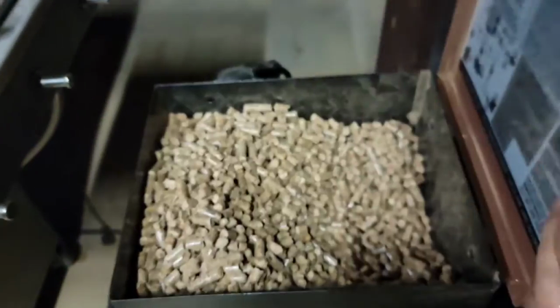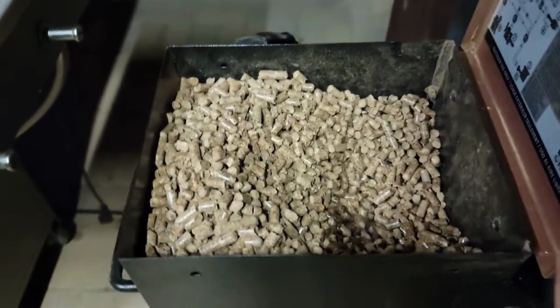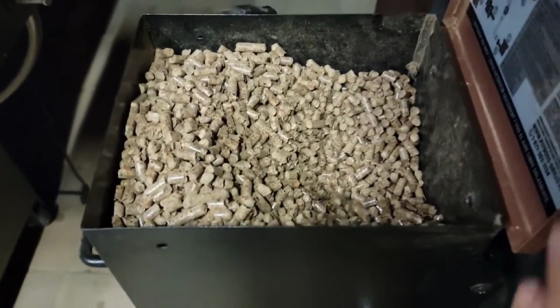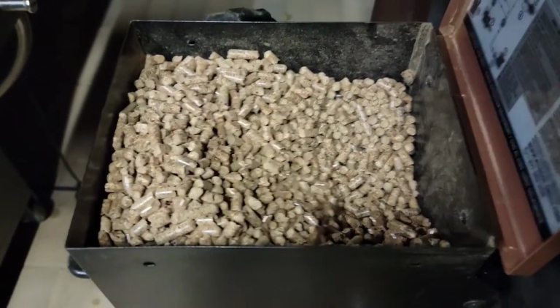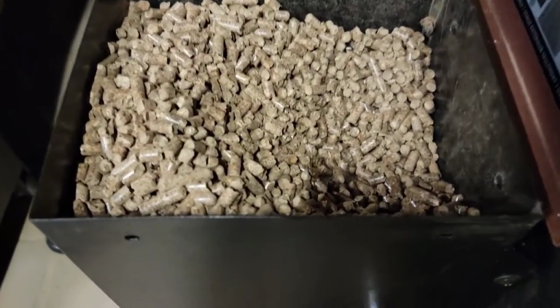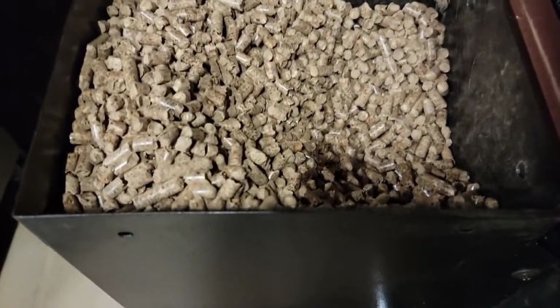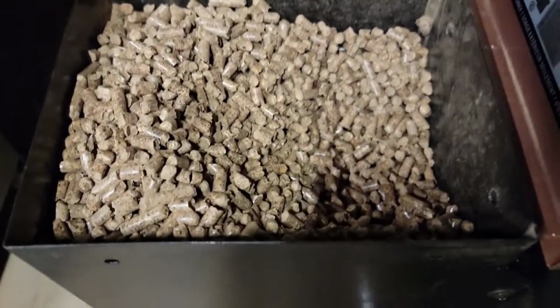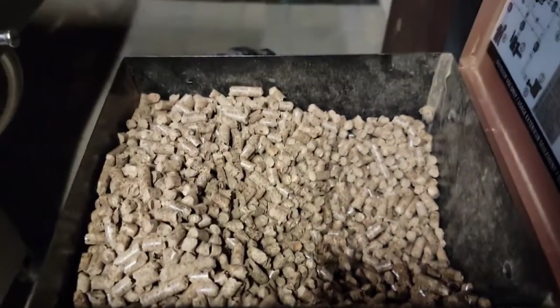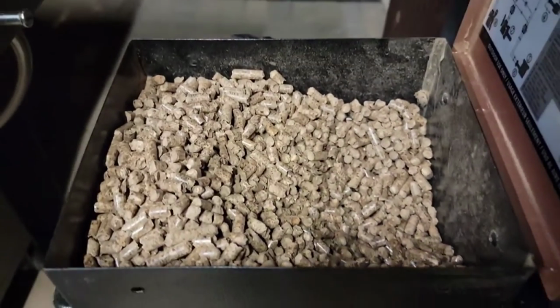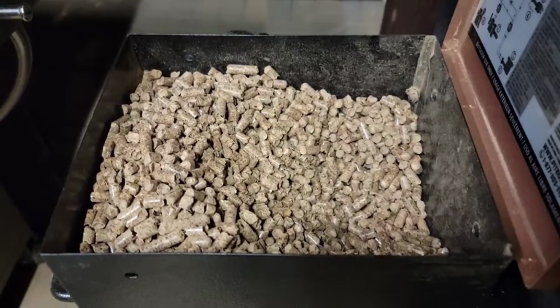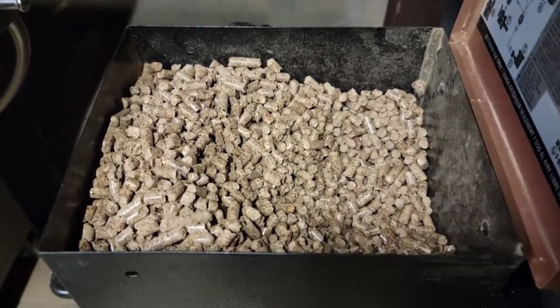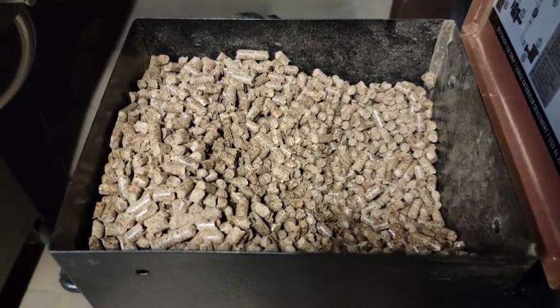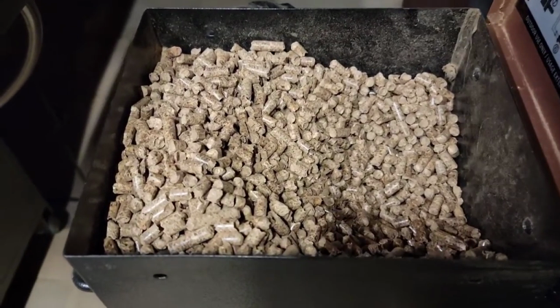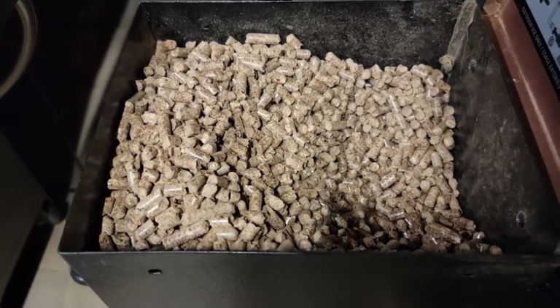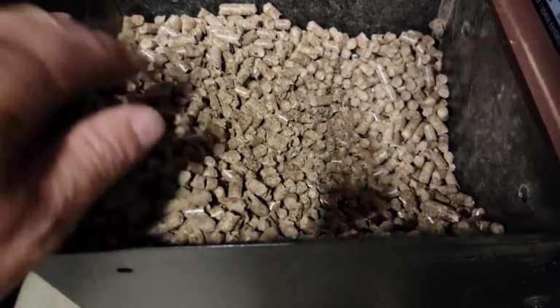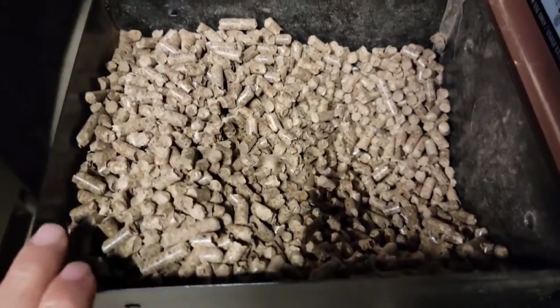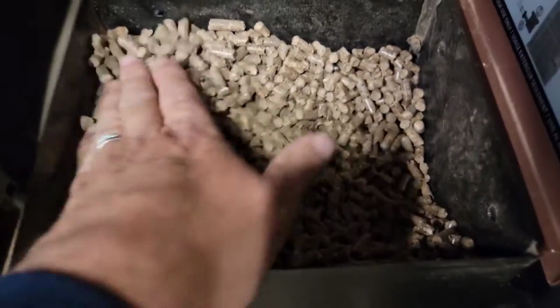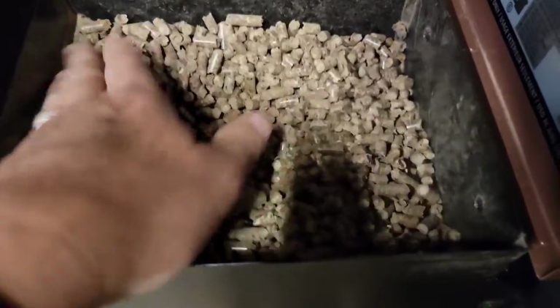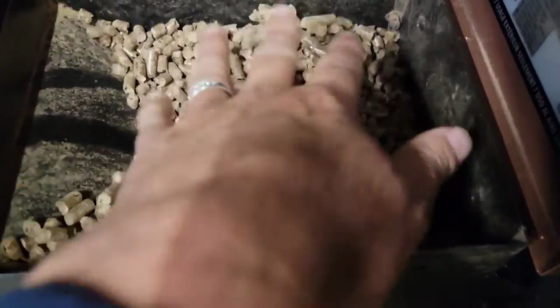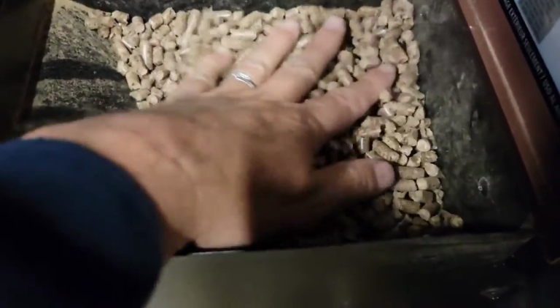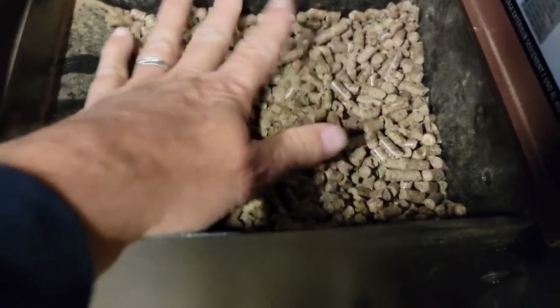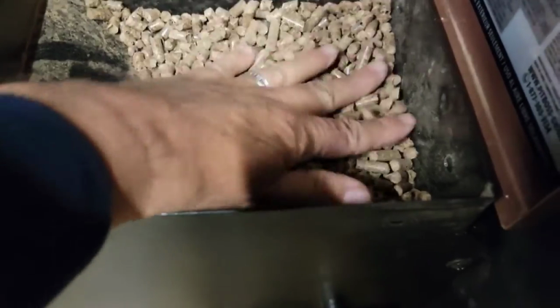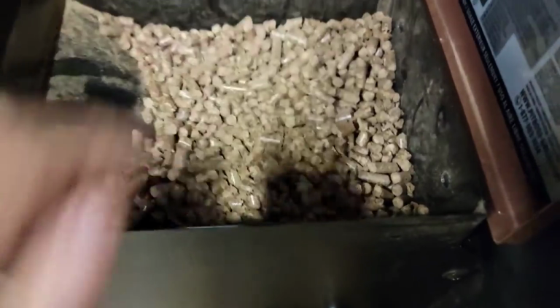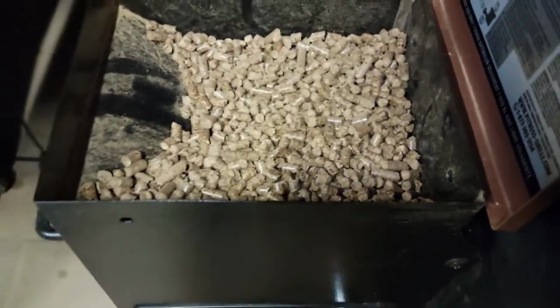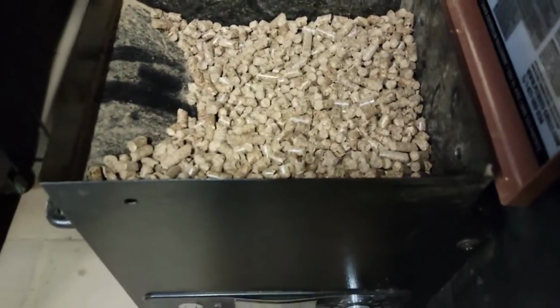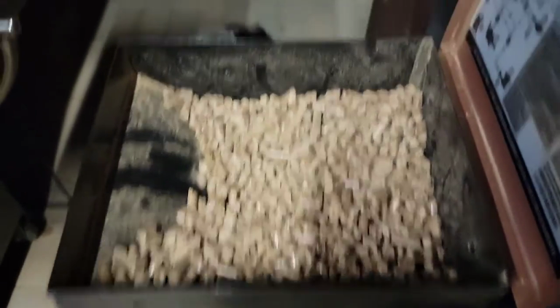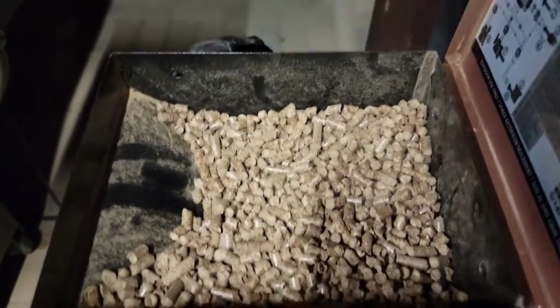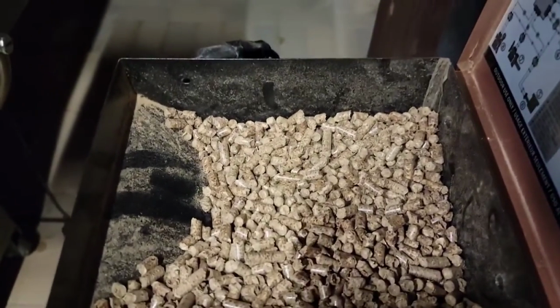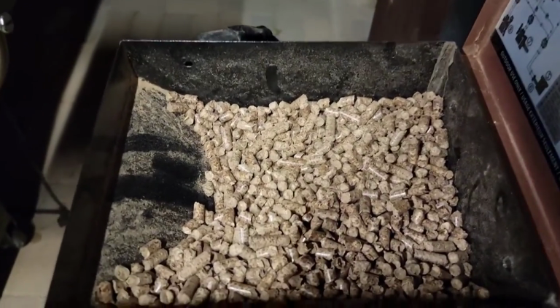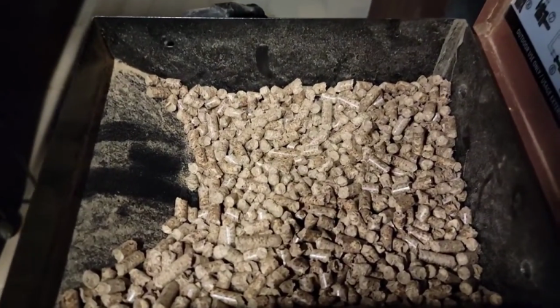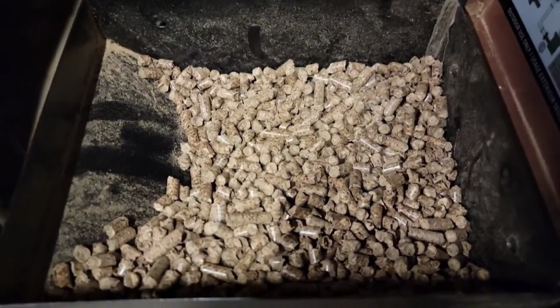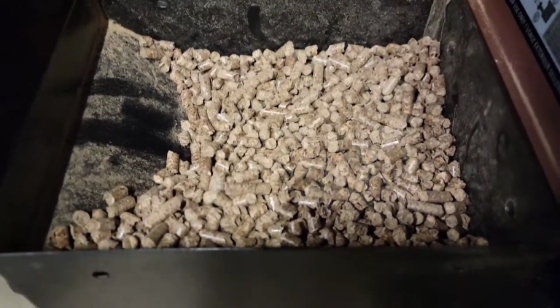Almost eight hours total. Probably used around seven to seven and a half pounds of pellets.